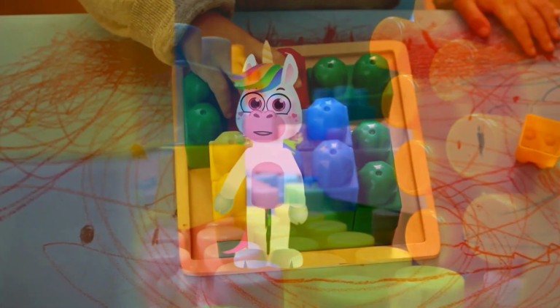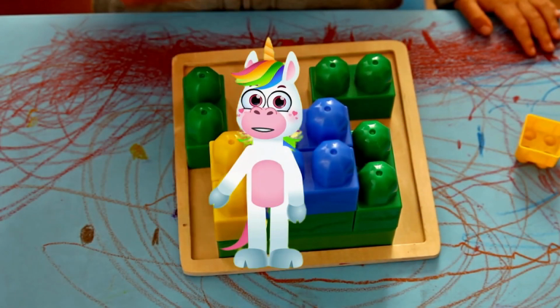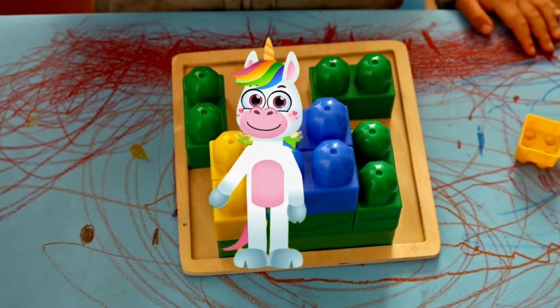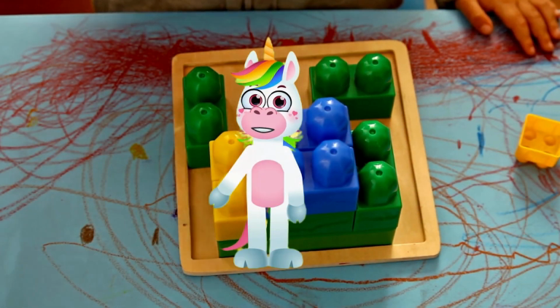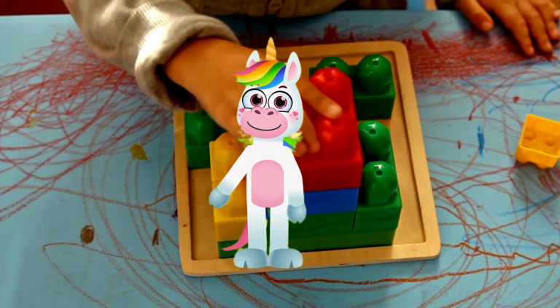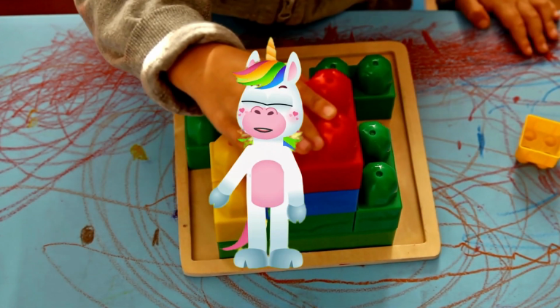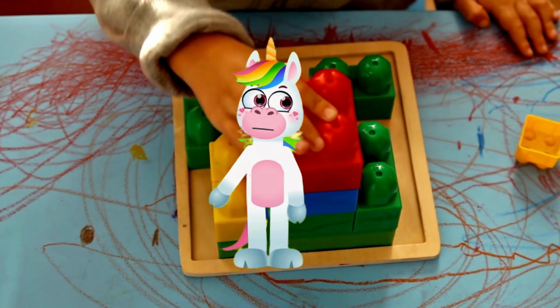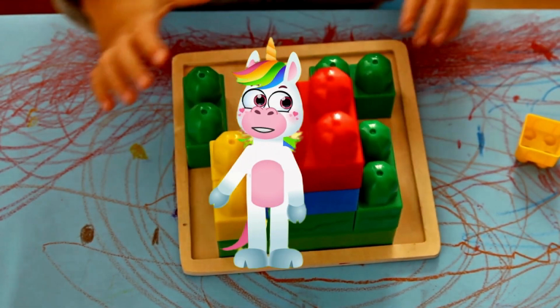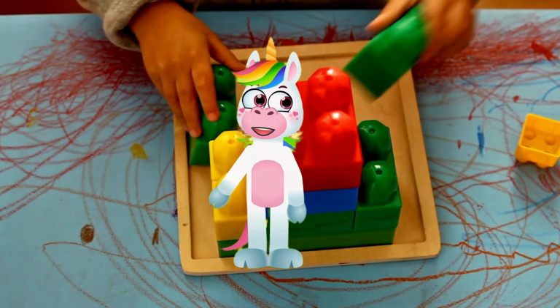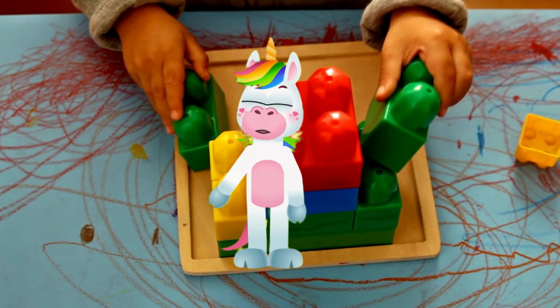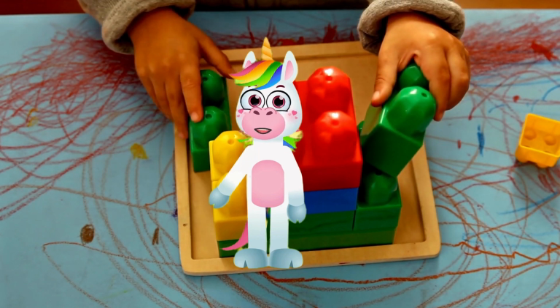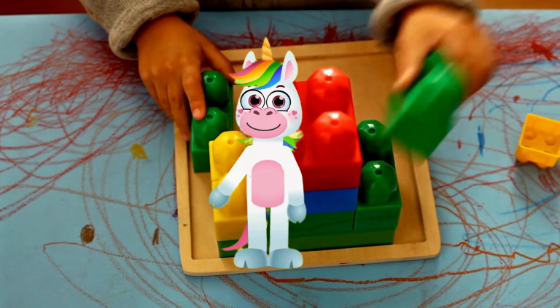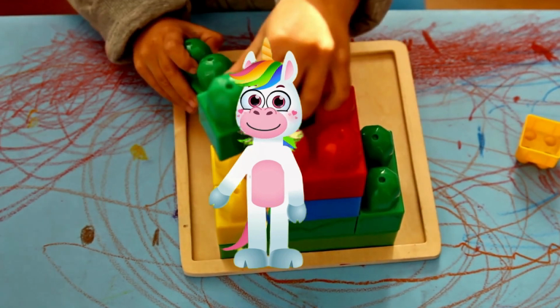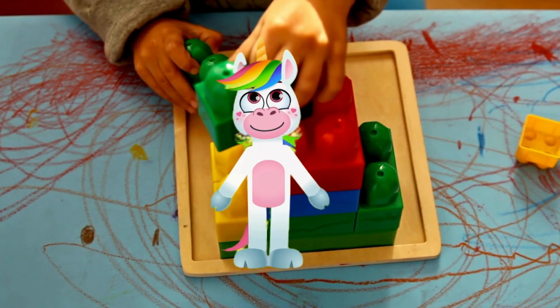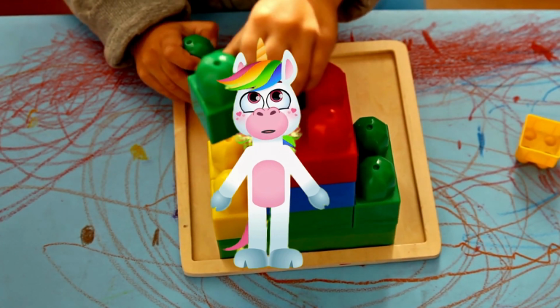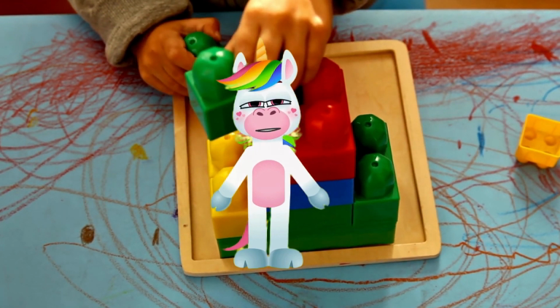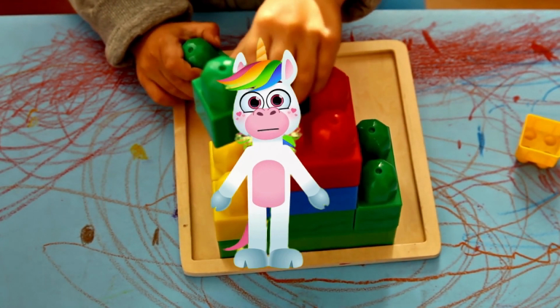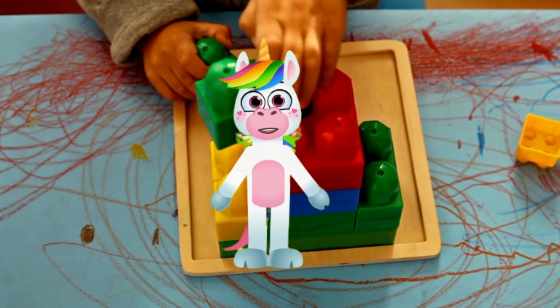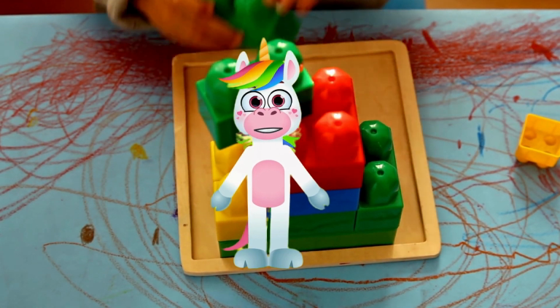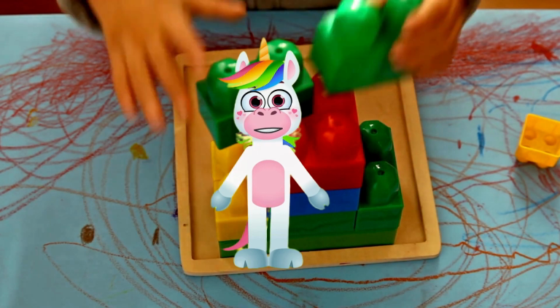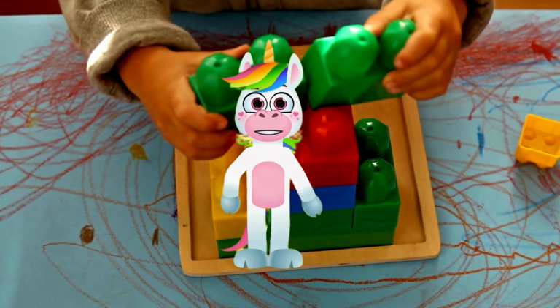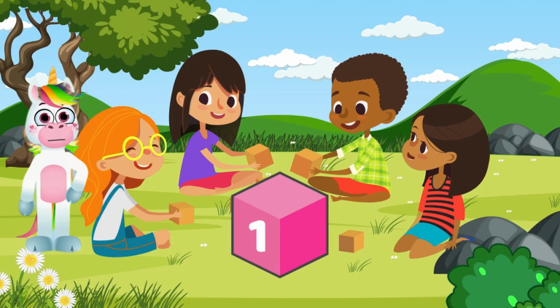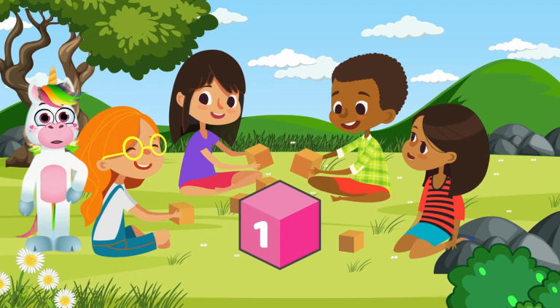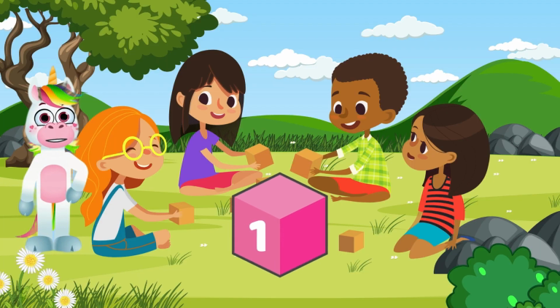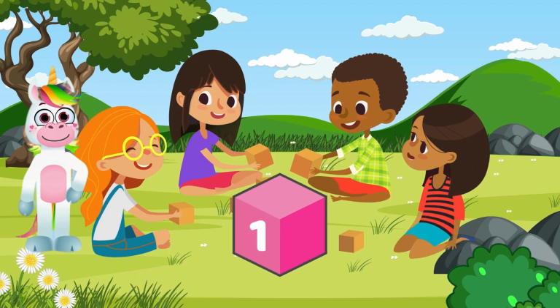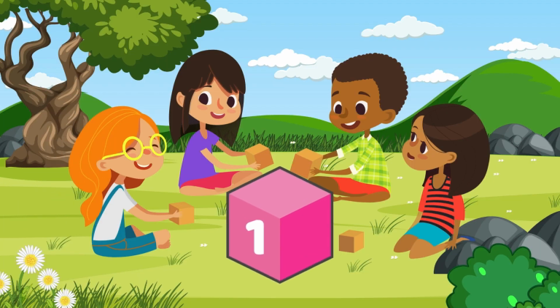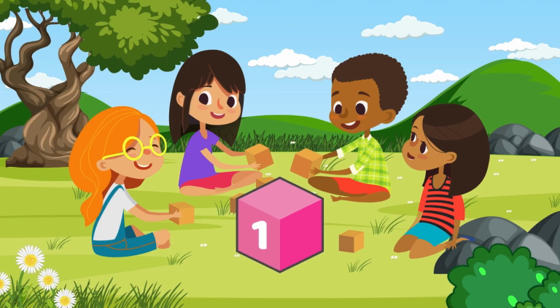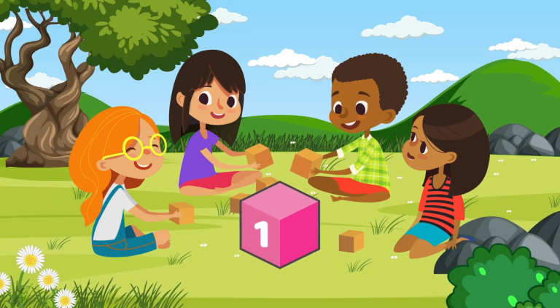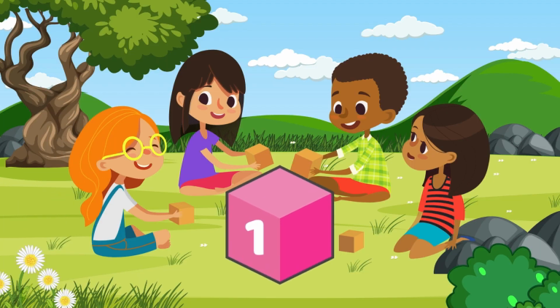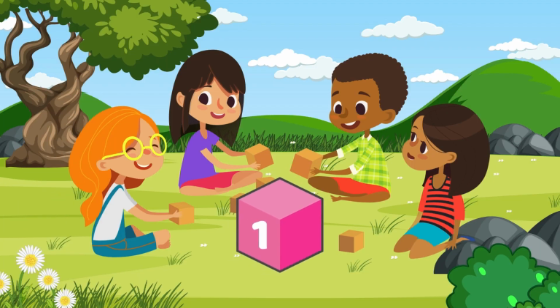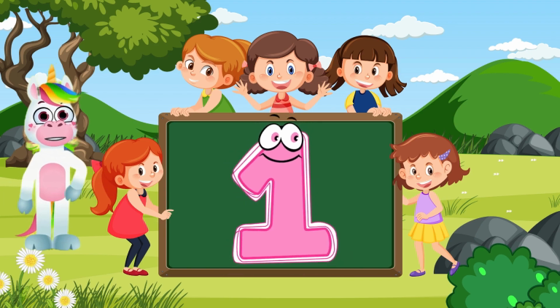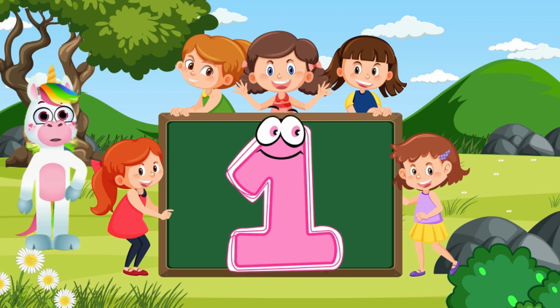Now let's match numbers with objects. We'll match numbers 1 through 5 with colorful blocks. This way we'll see that each number represents a quantity. How many pink blocks do you see here? Correct! One!